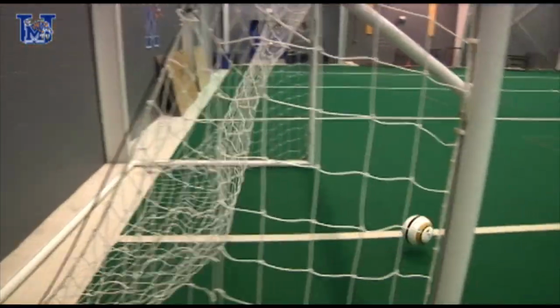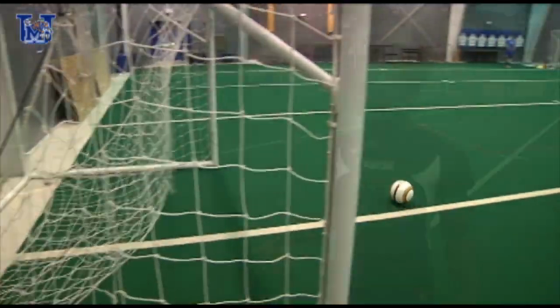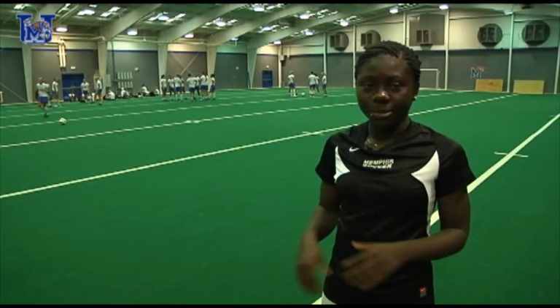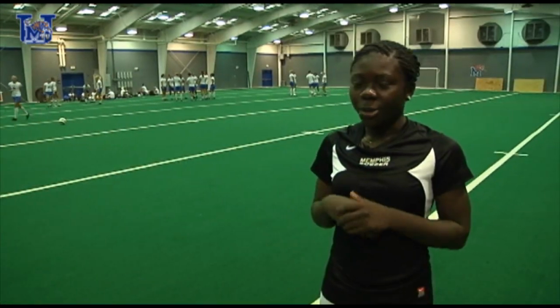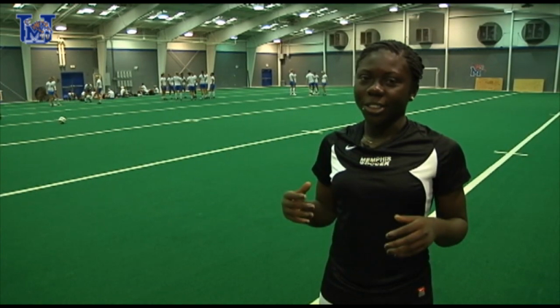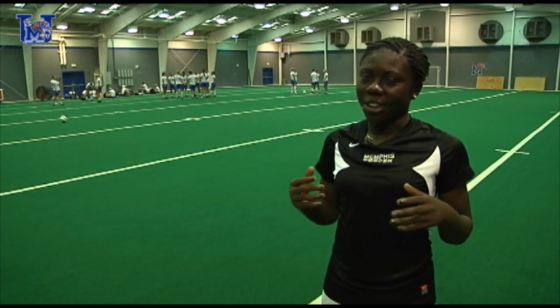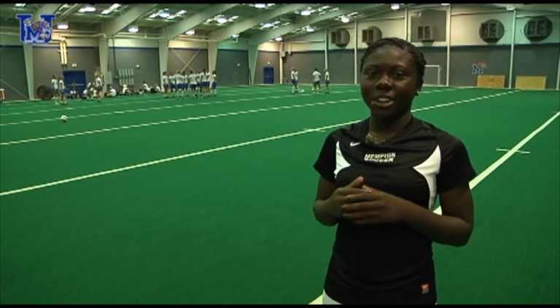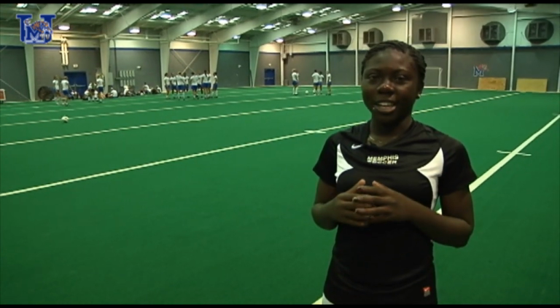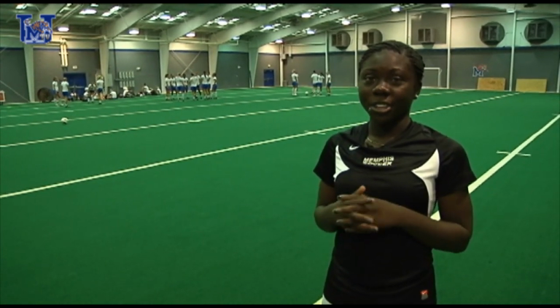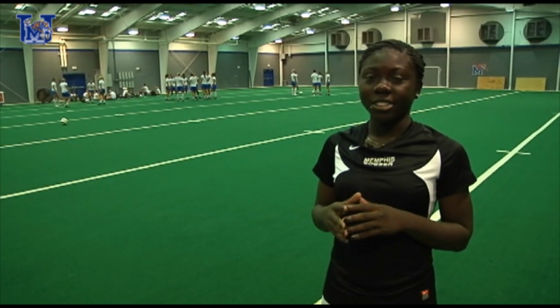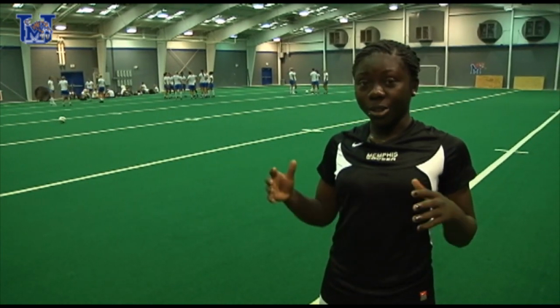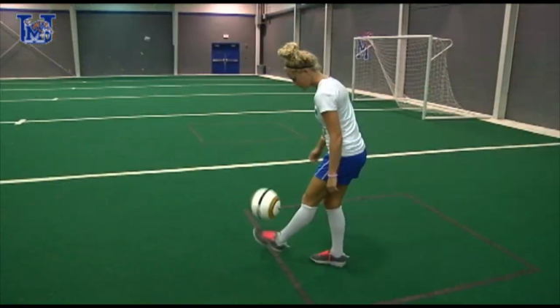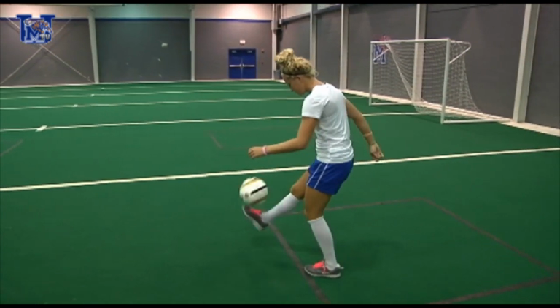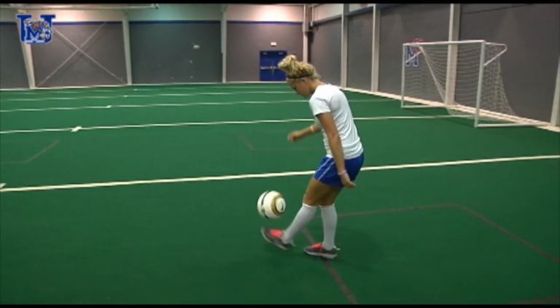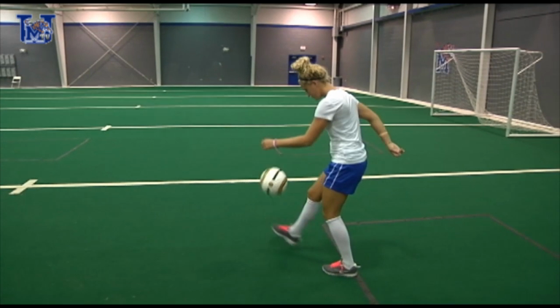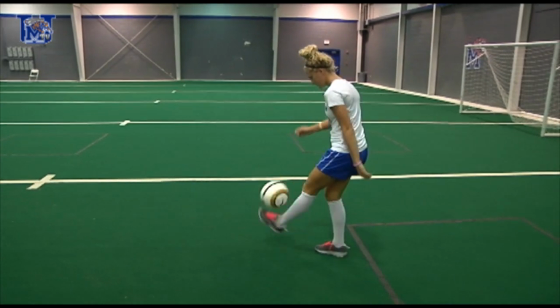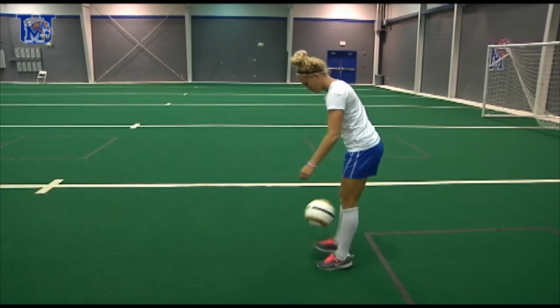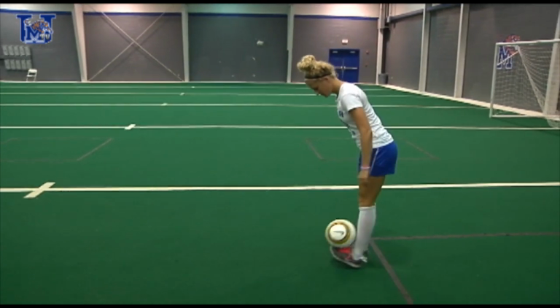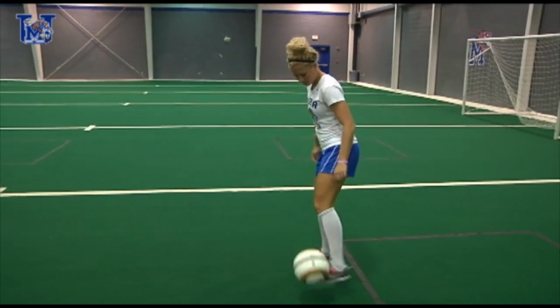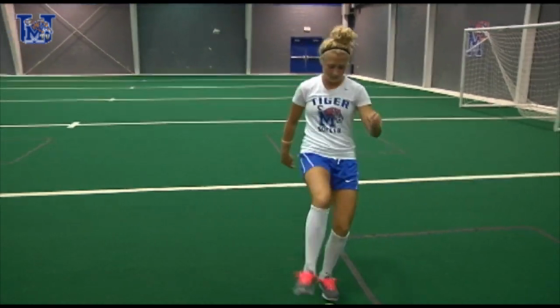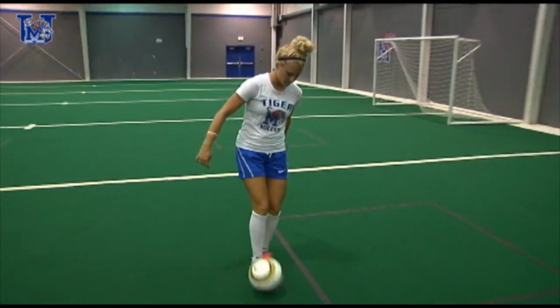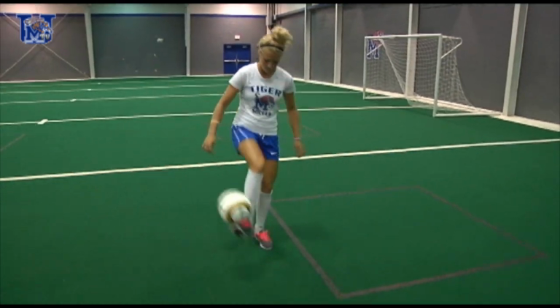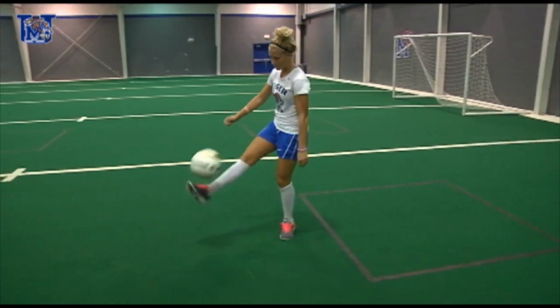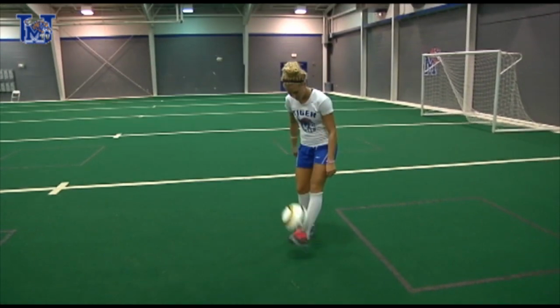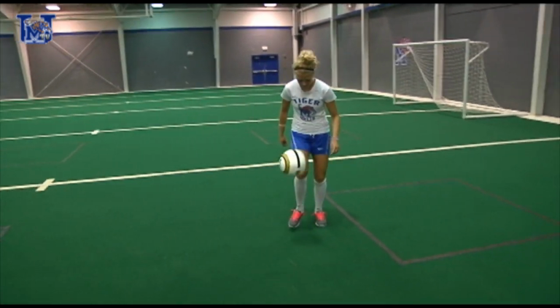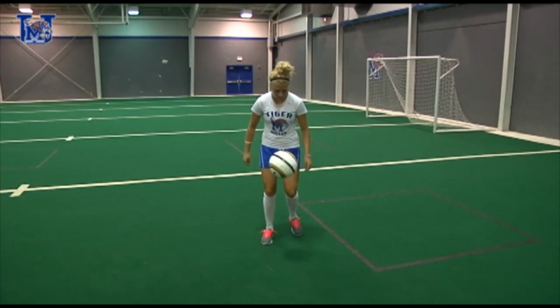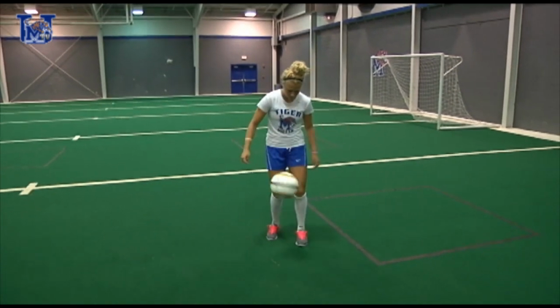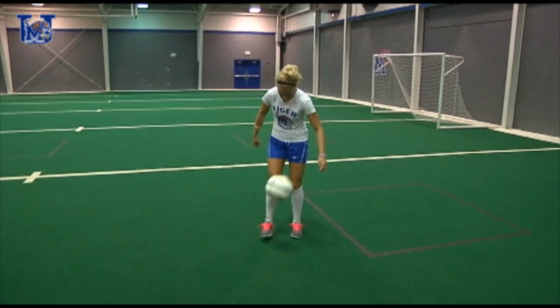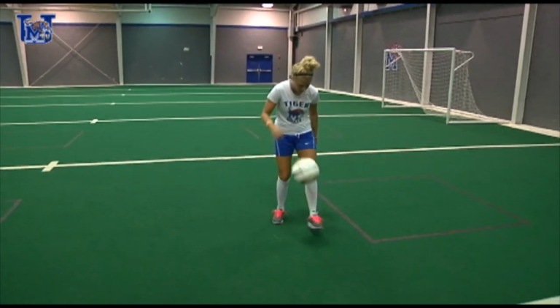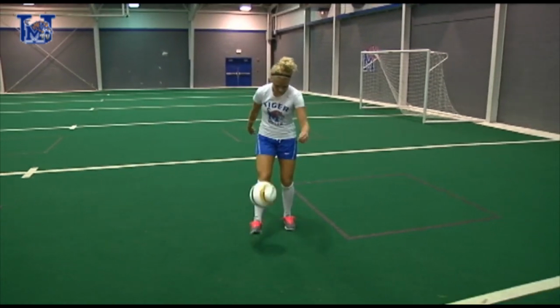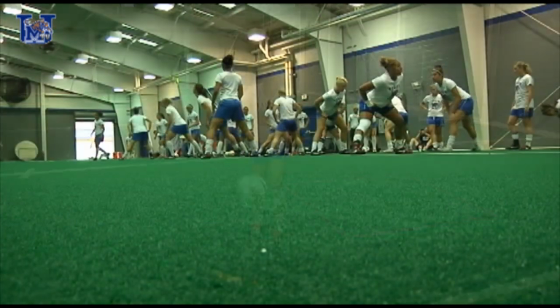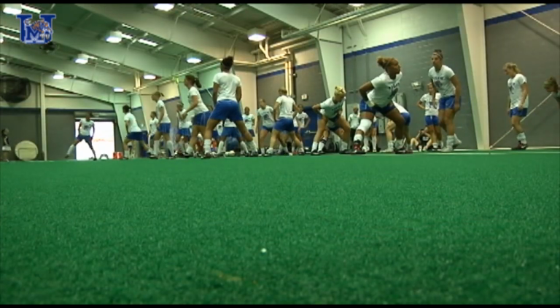Welcome to the turf room. We all know that you can't always play soccer outside when the weather gets crazy, so we come in here. What it does is allows us to work on other skills like our footwork. In here the ball rolls a lot faster, which means you have to be able to move a lot quicker and think on your toes that much faster.